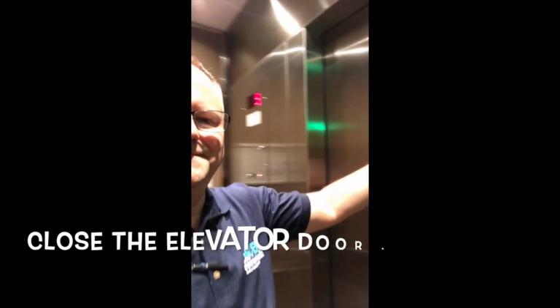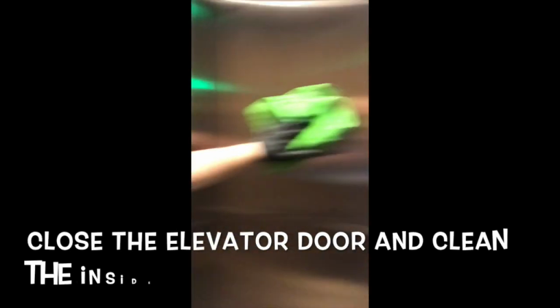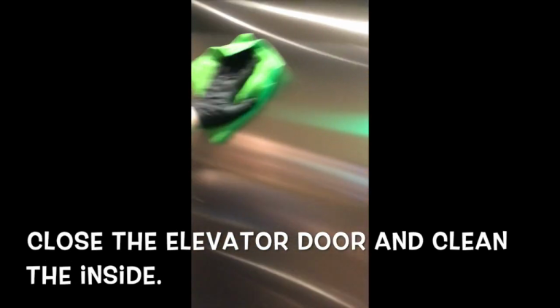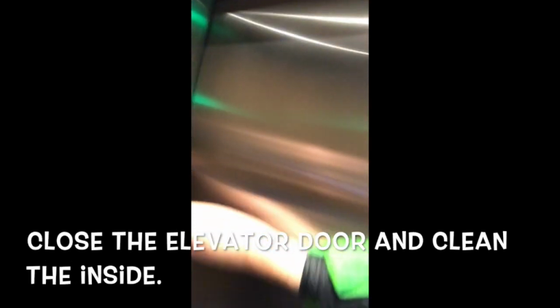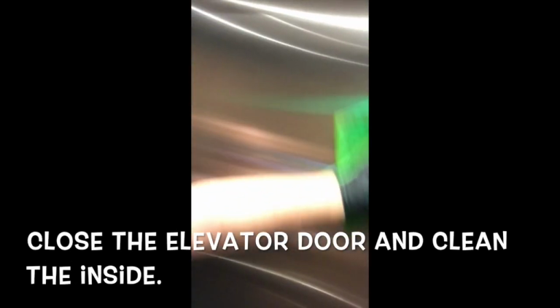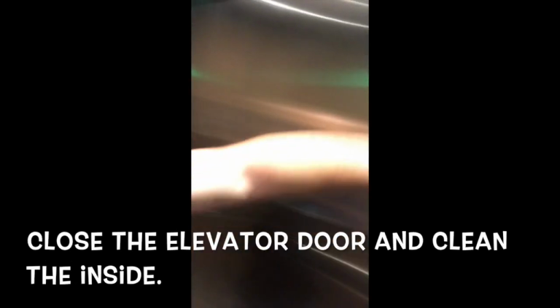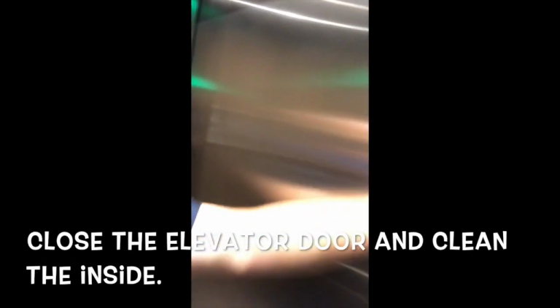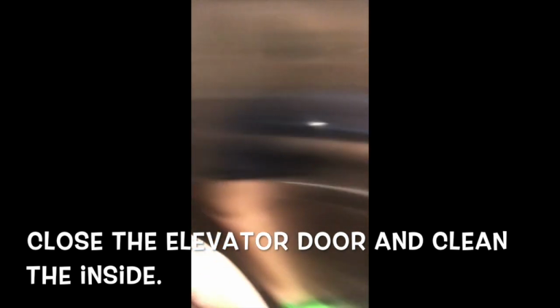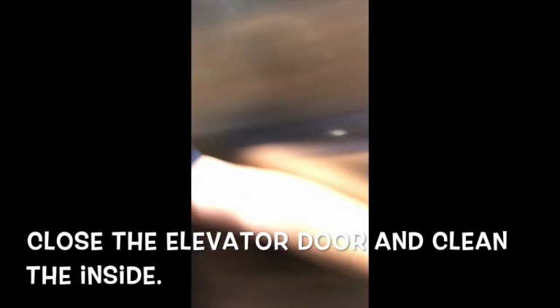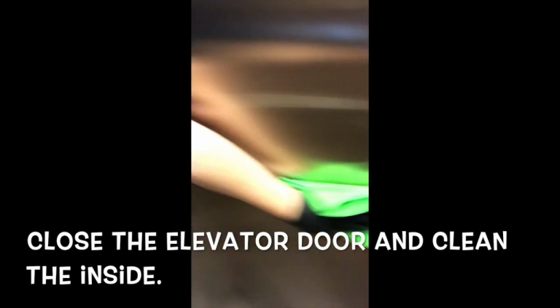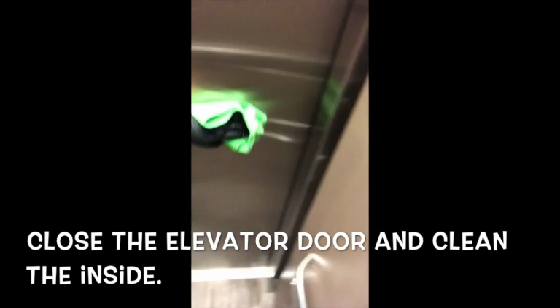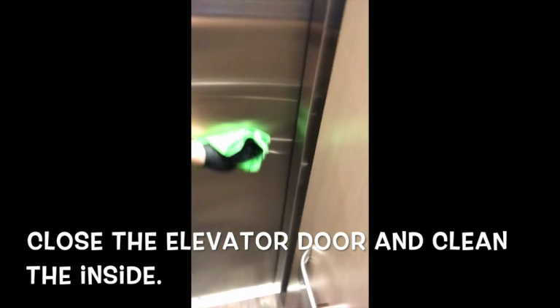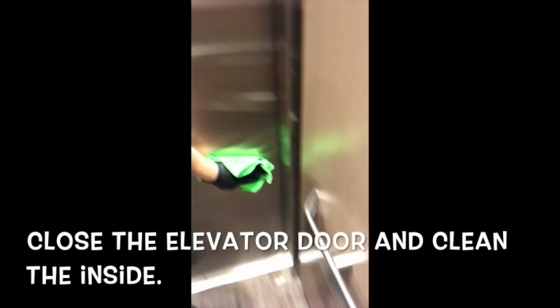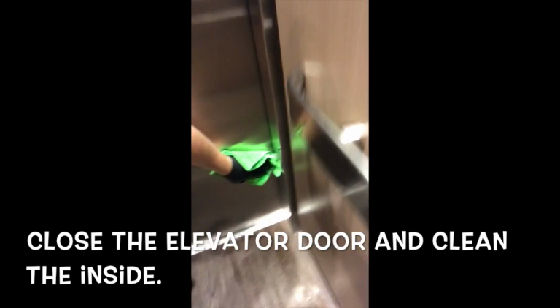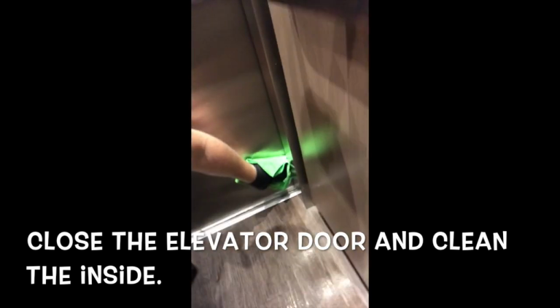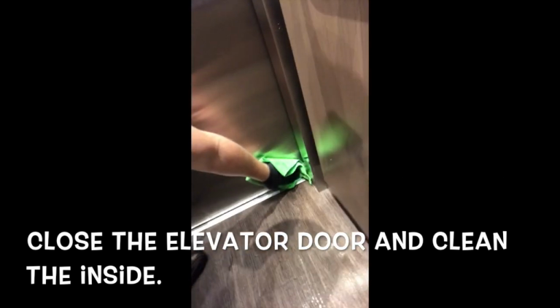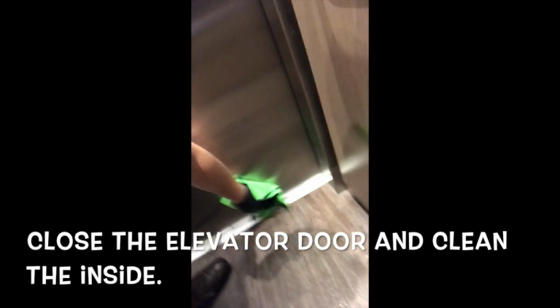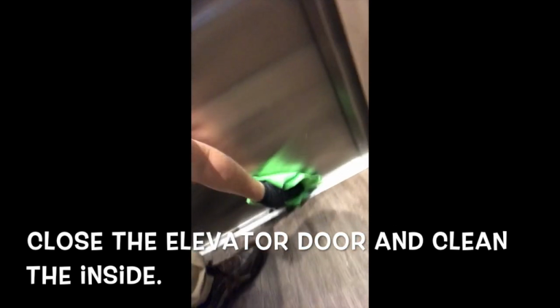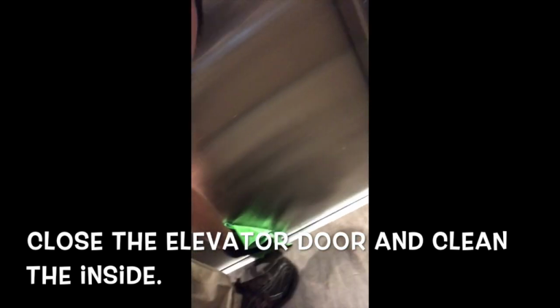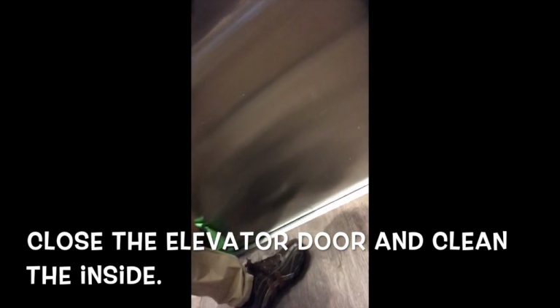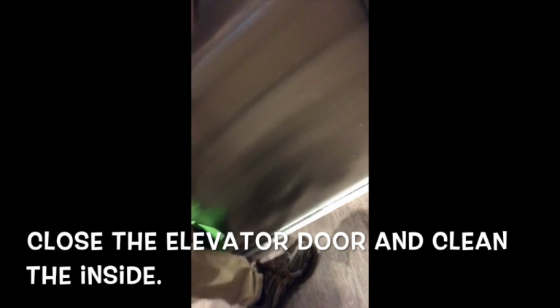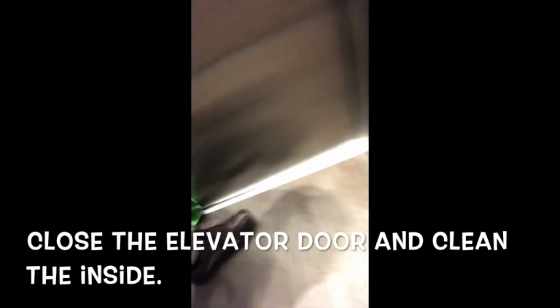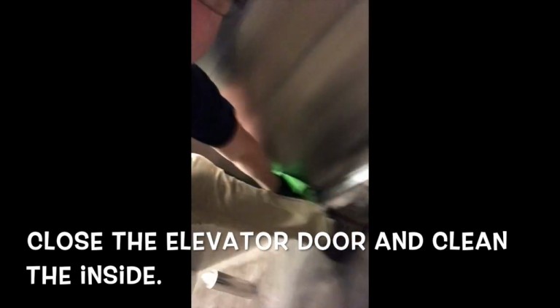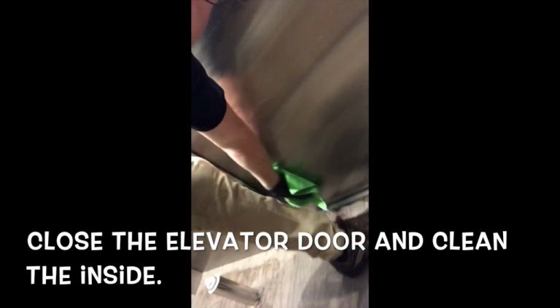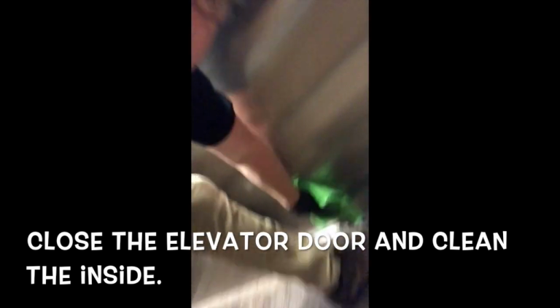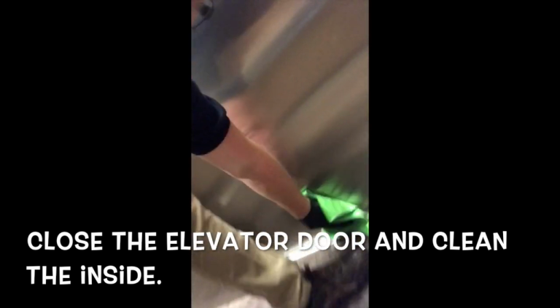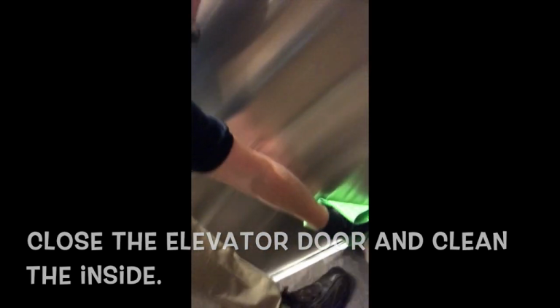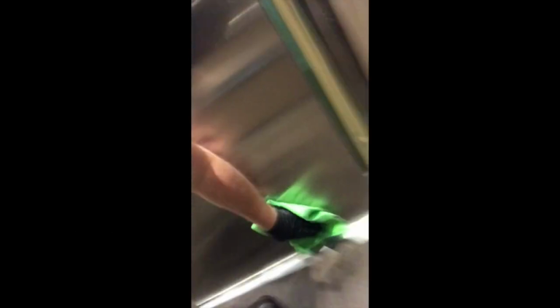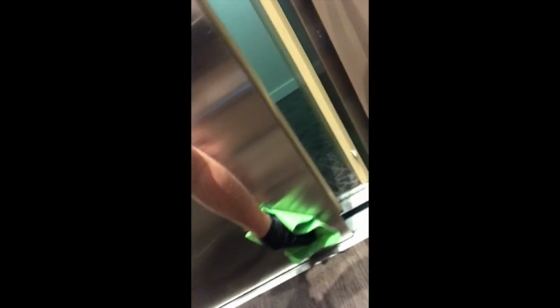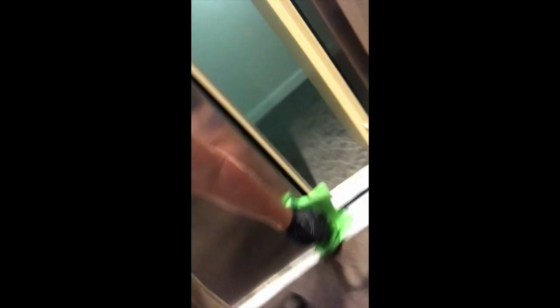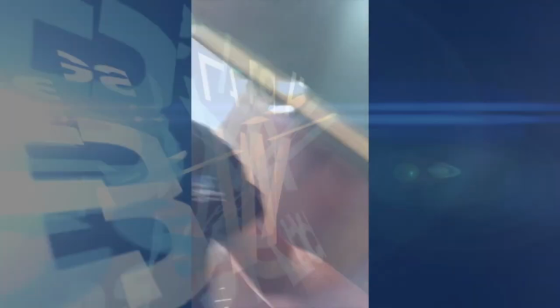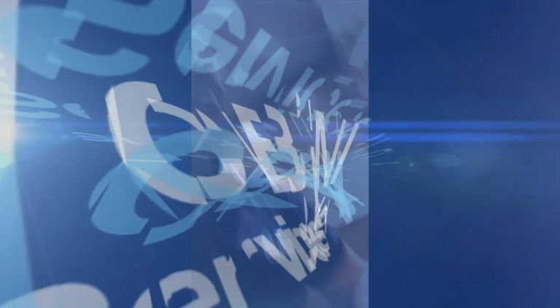It's super important that you get the inside of the elevator door, so you've got to make sure that it's closed and then give it a really good polish. If you don't do this, then when it does close, it's going to look all smudged and bad.